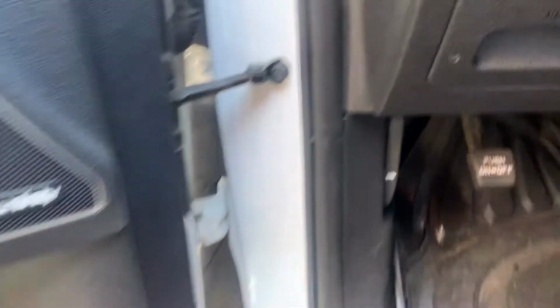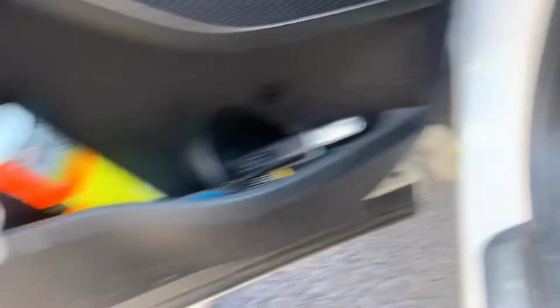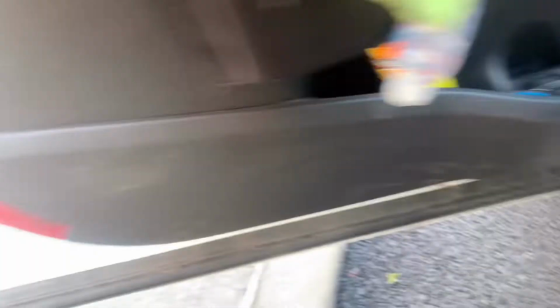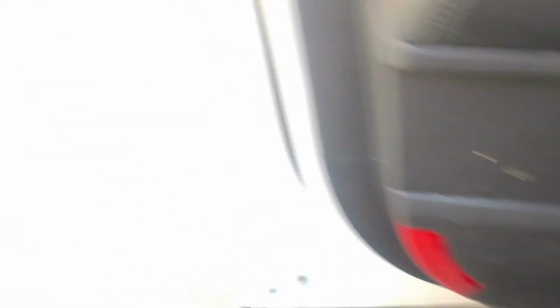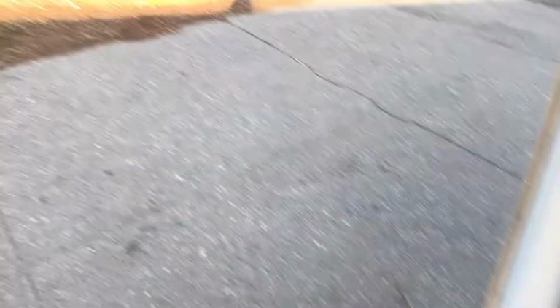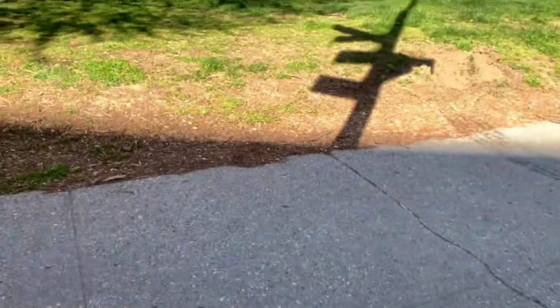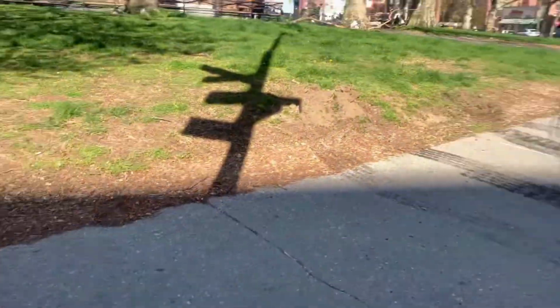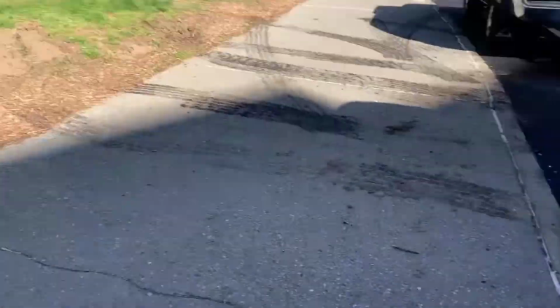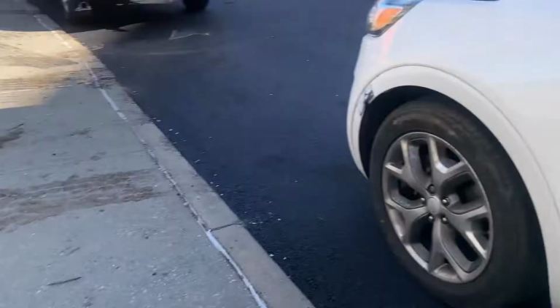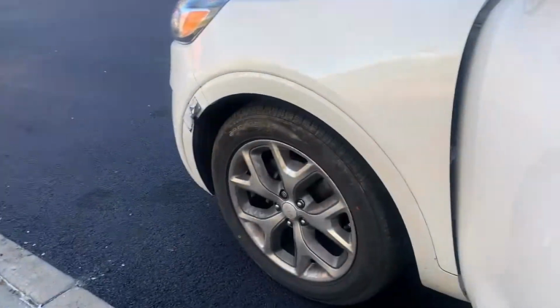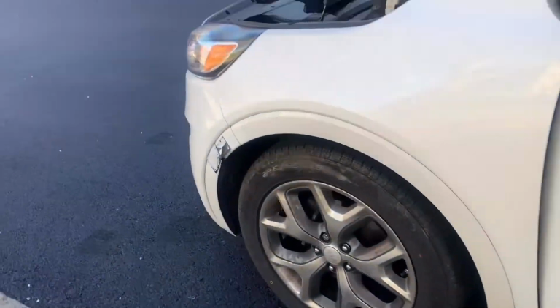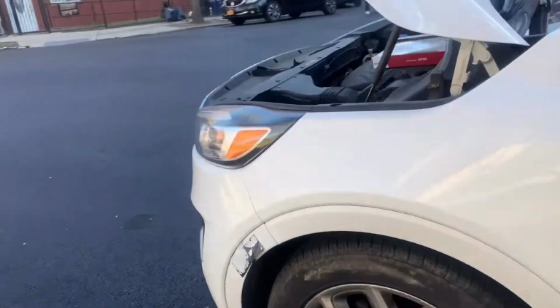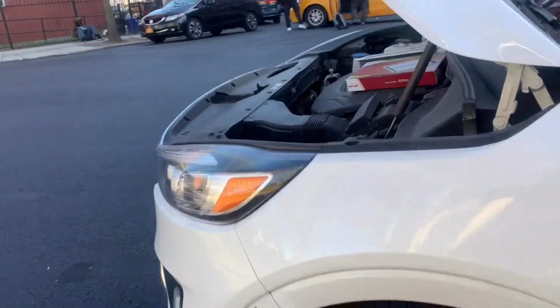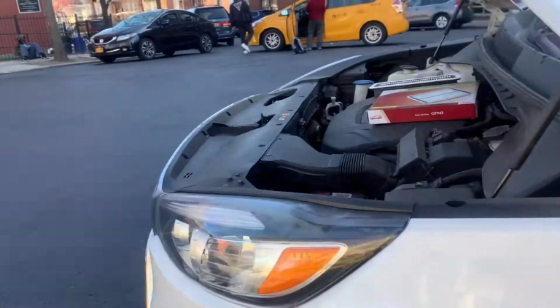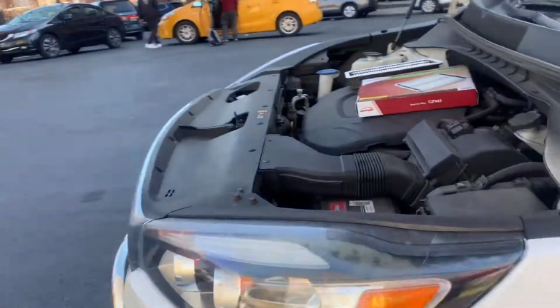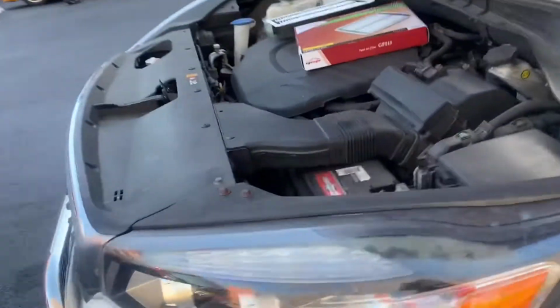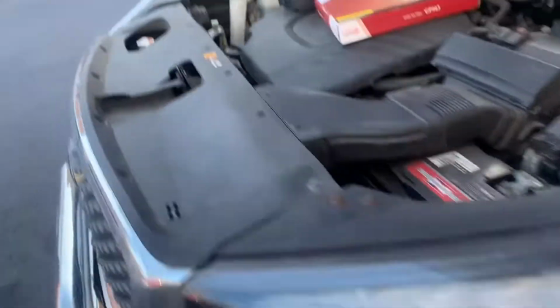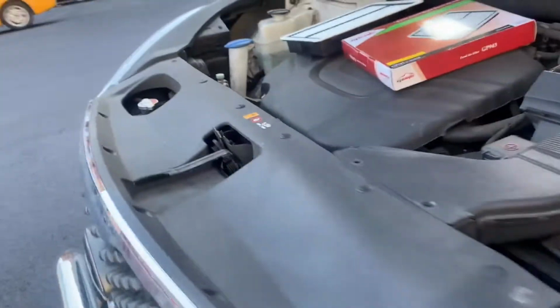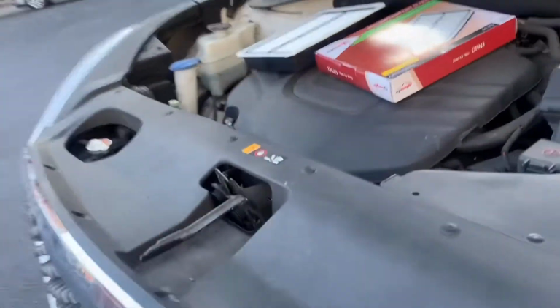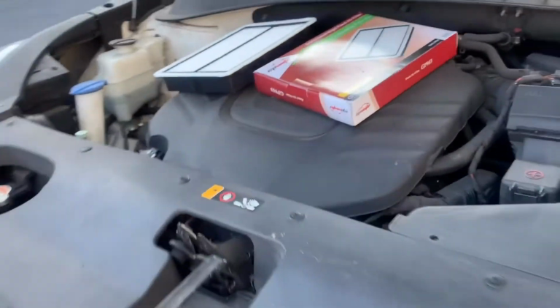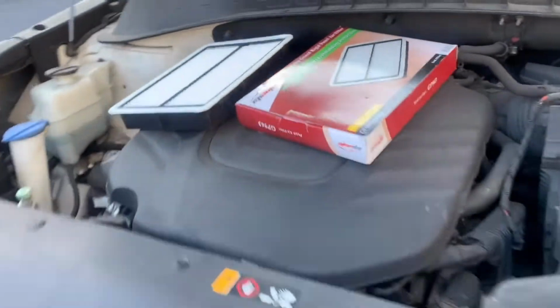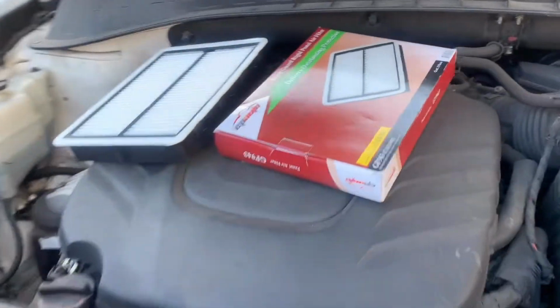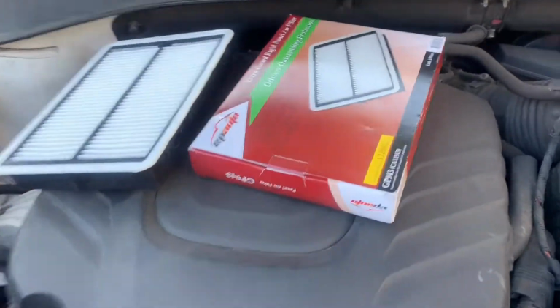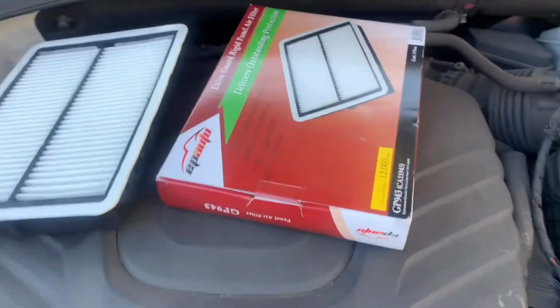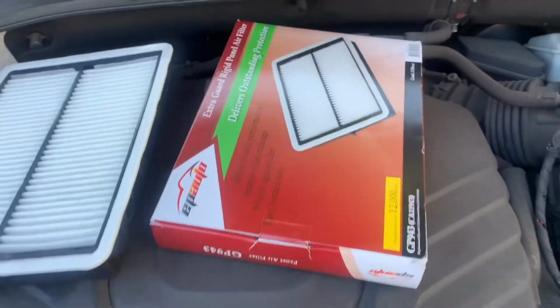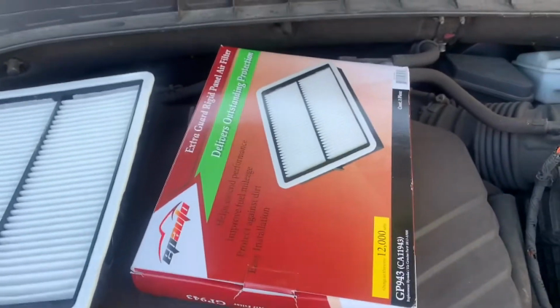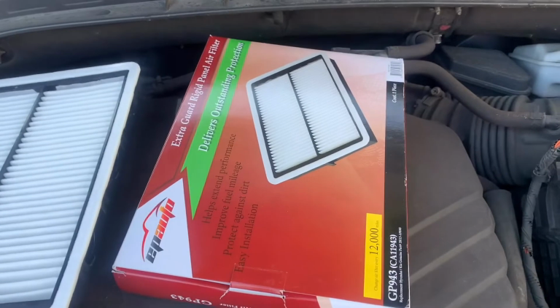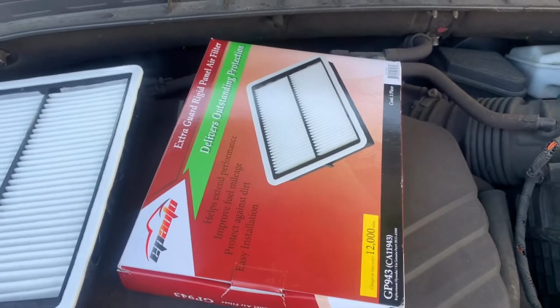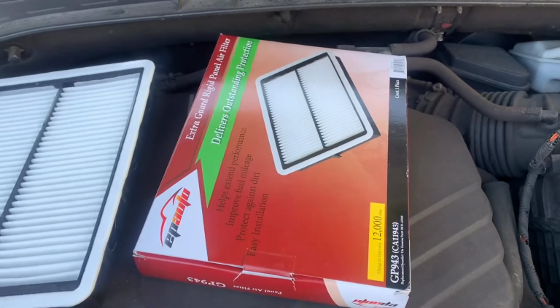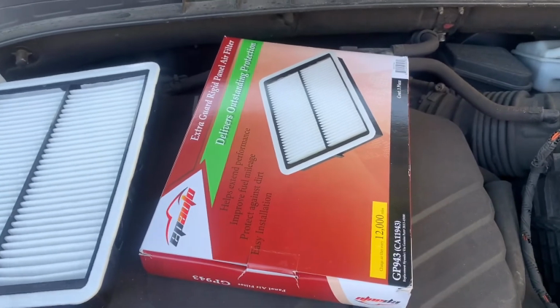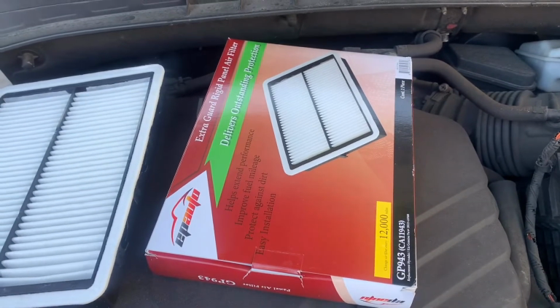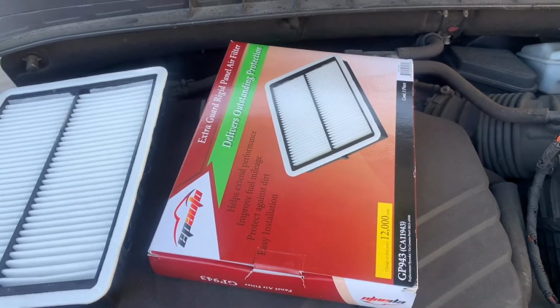I bought this filter from Amazon for only $13. I once paid $65 to a mechanic just to change it, so please don't make this mistake.